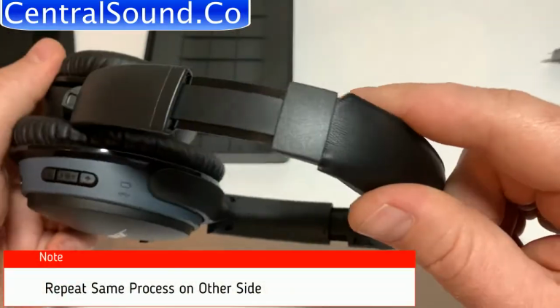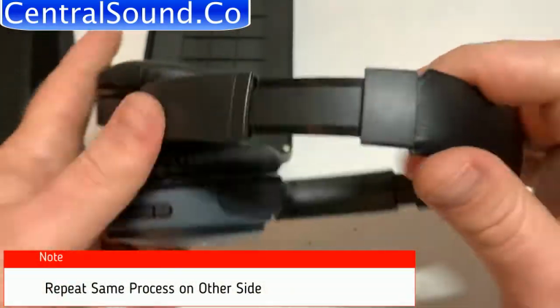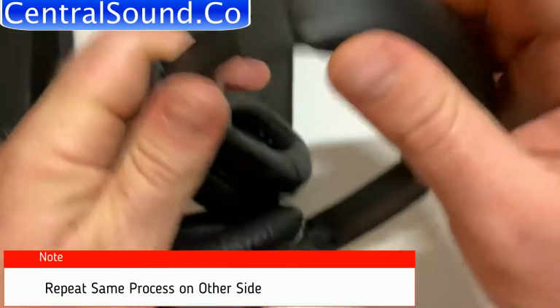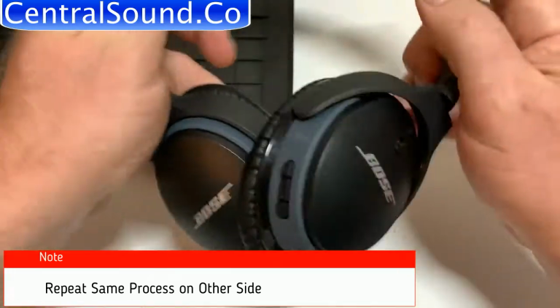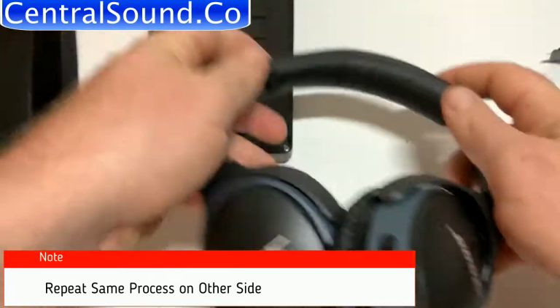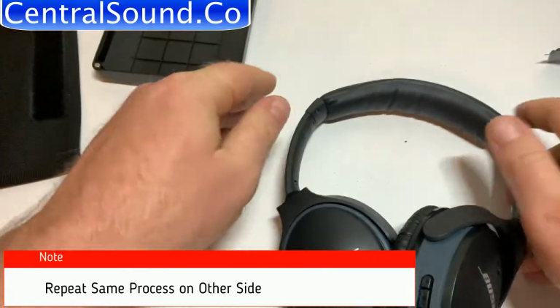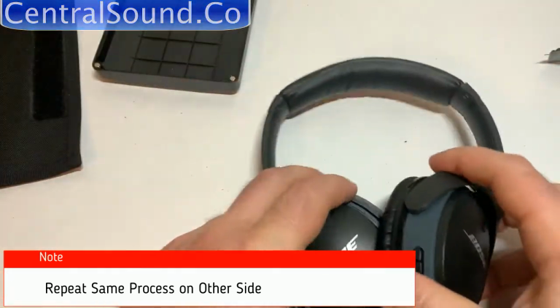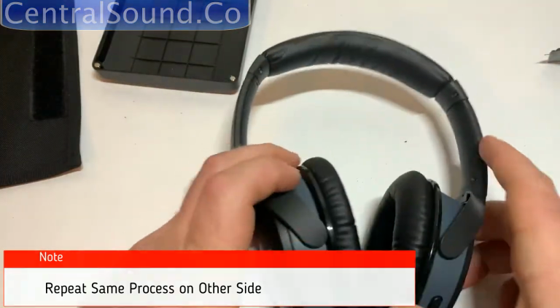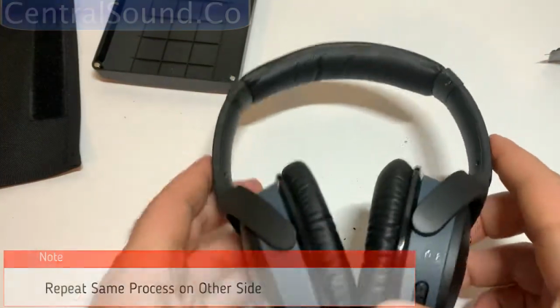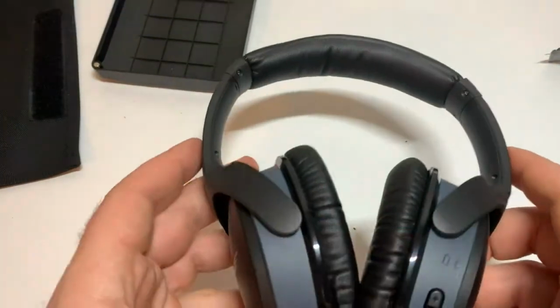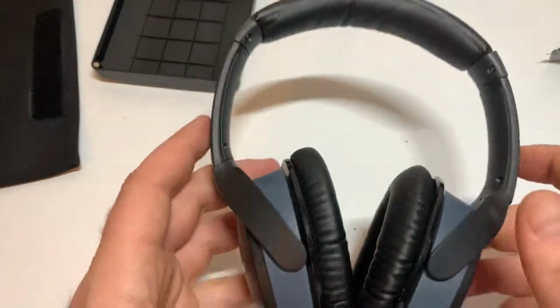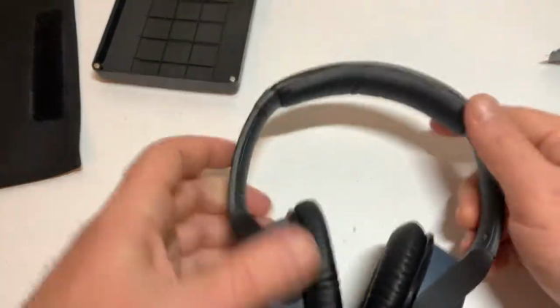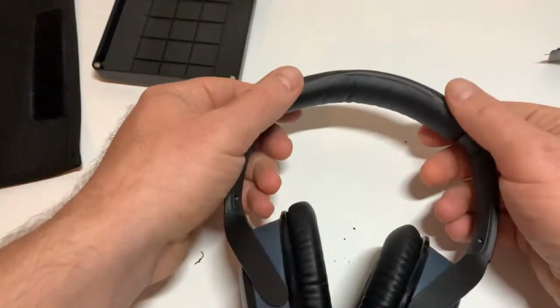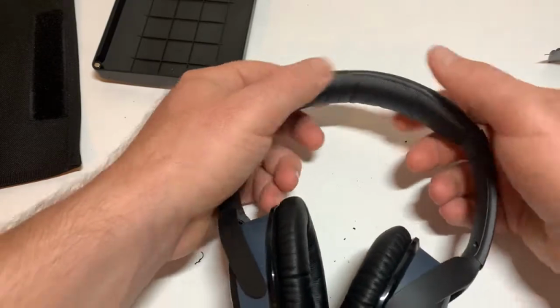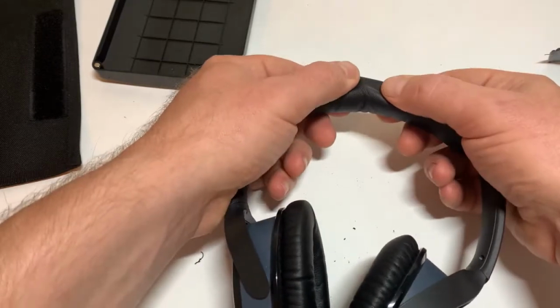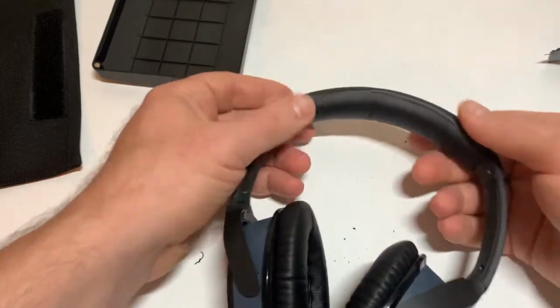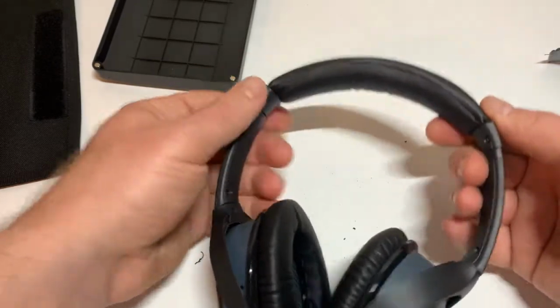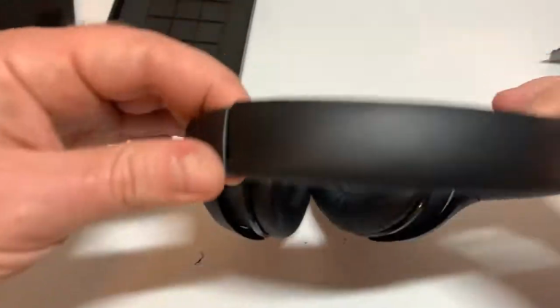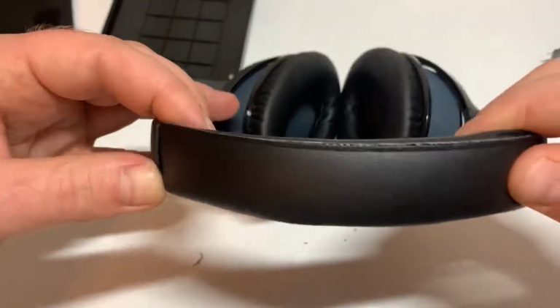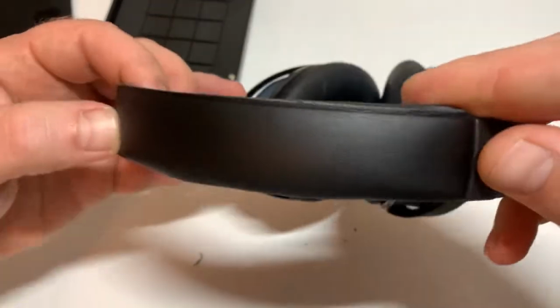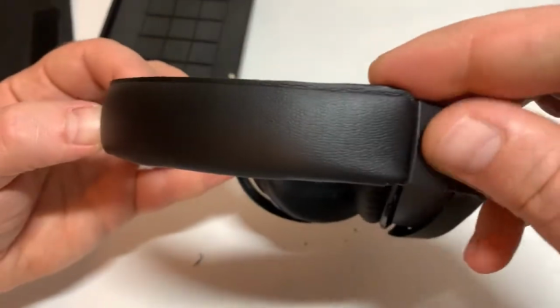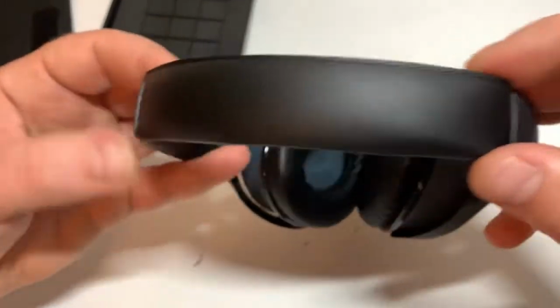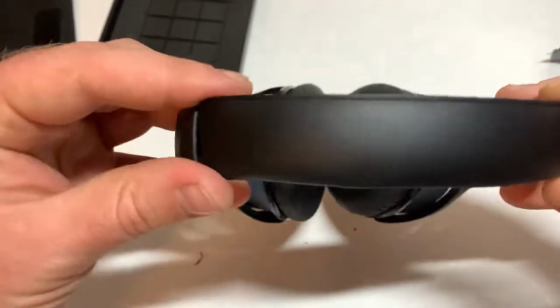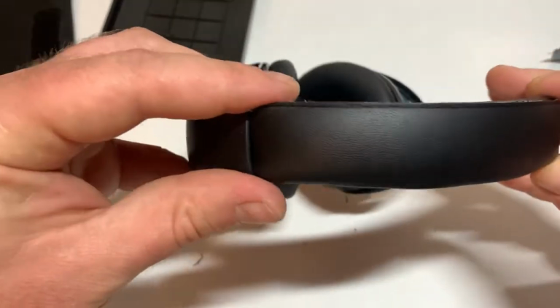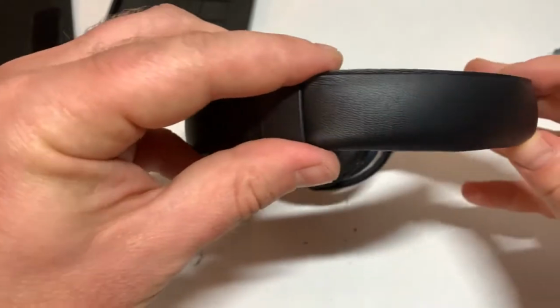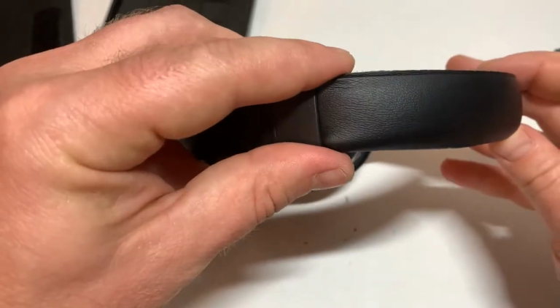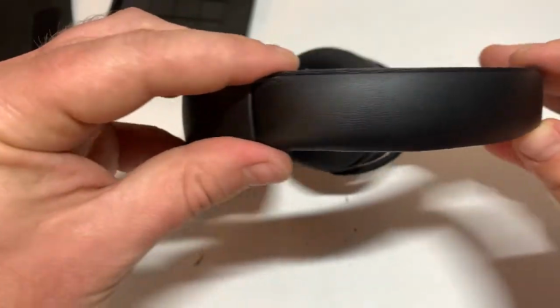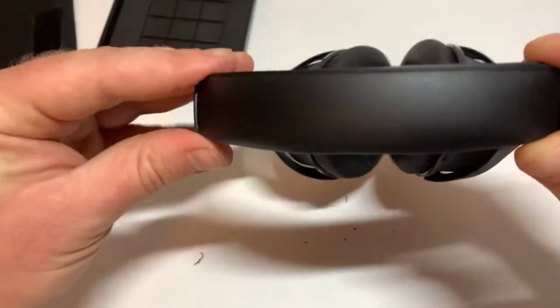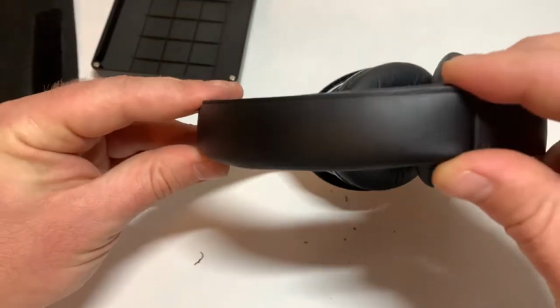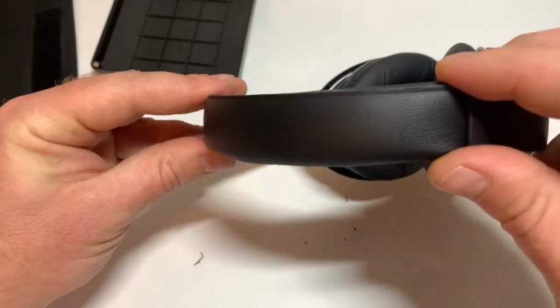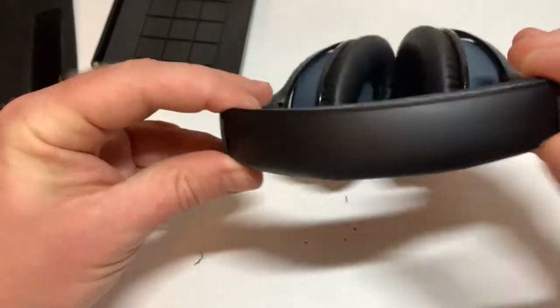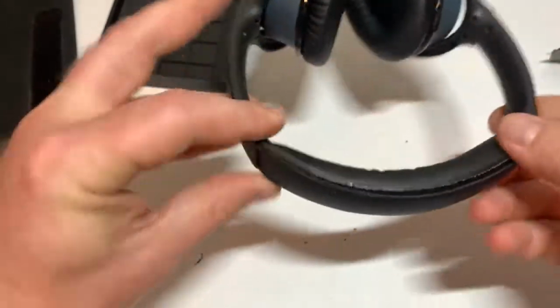Secure the clamps on the opposite side. Here we have a finished installation. As you can see, everything fits together nicely. It looks good. Most of all it's very comfortable and it feels good as well.